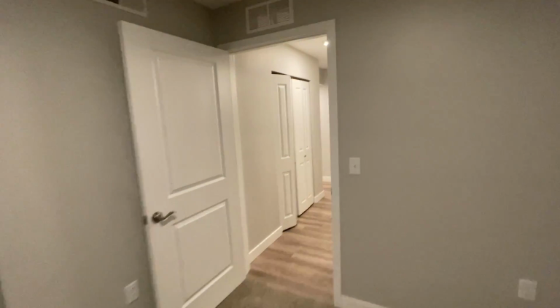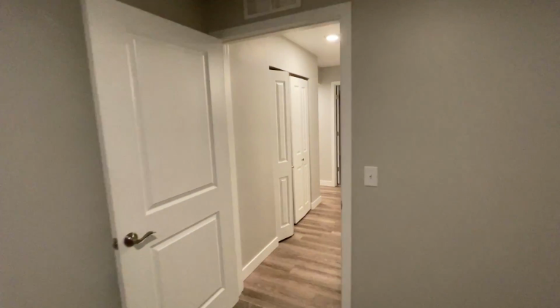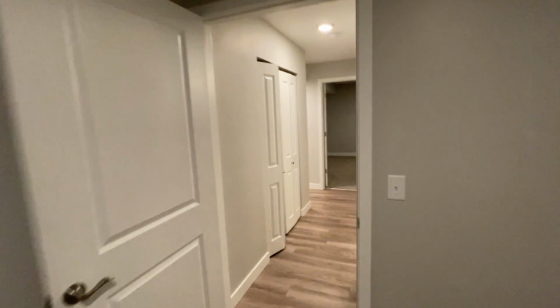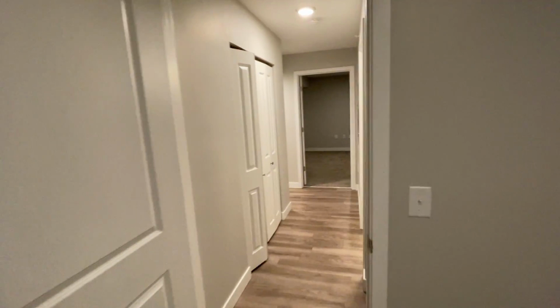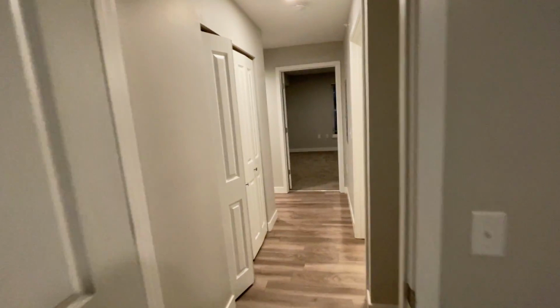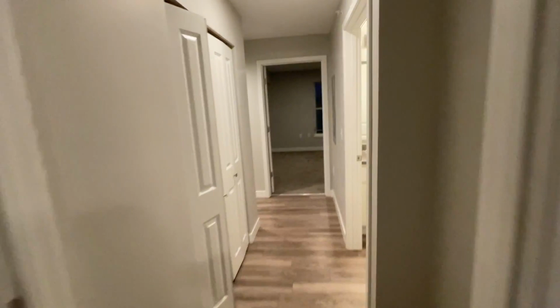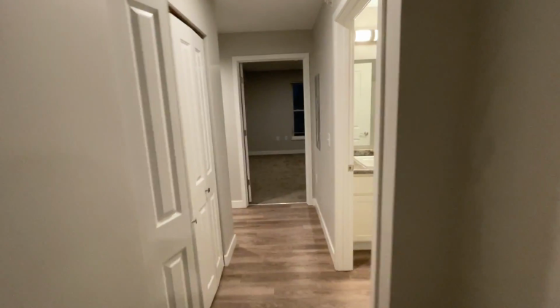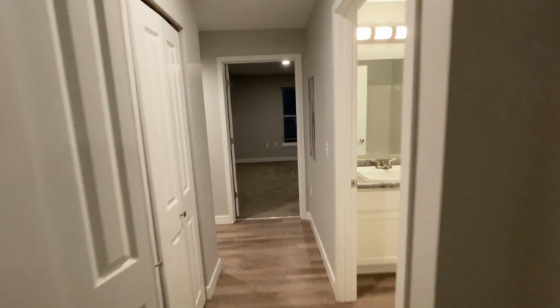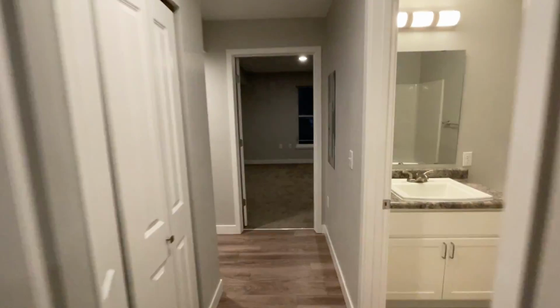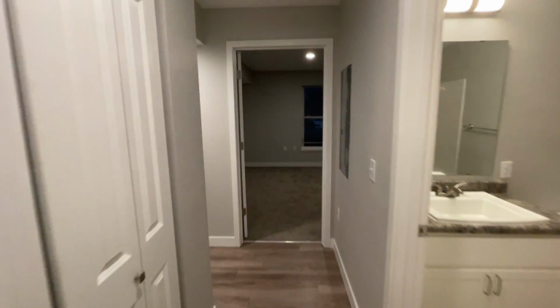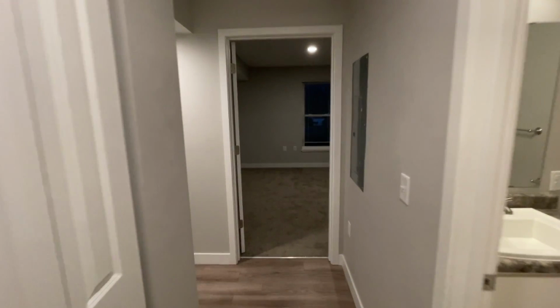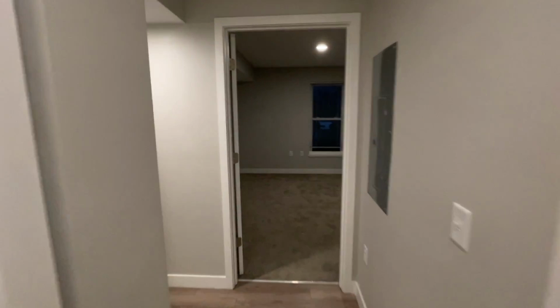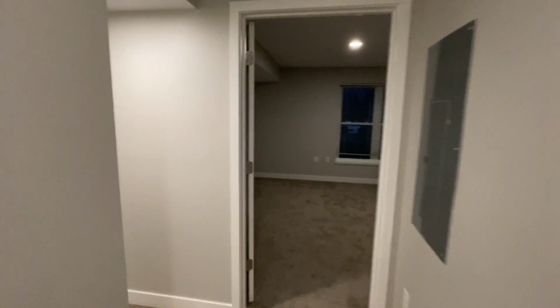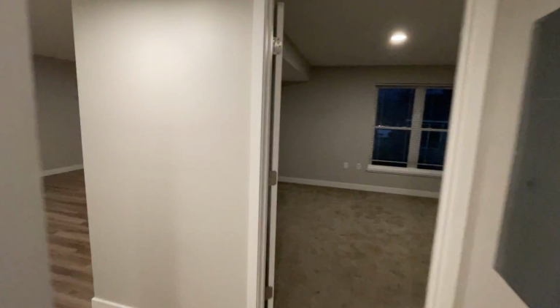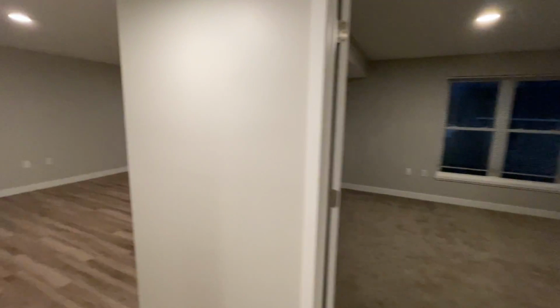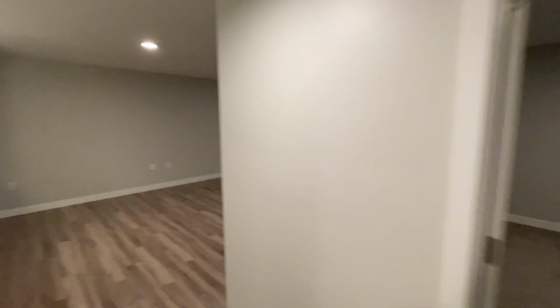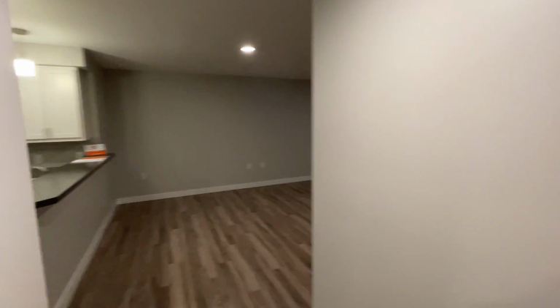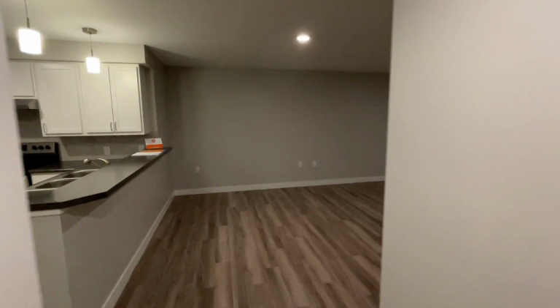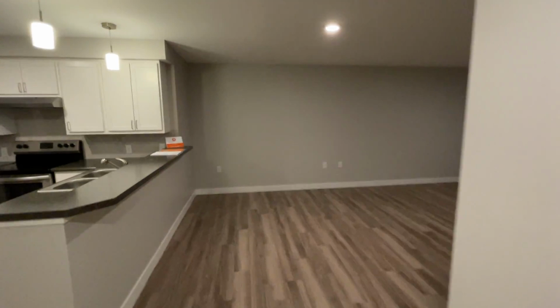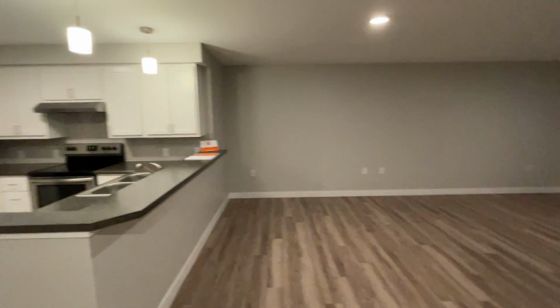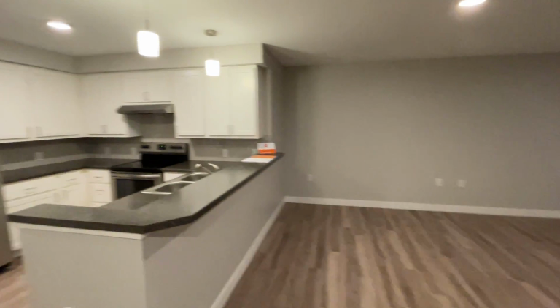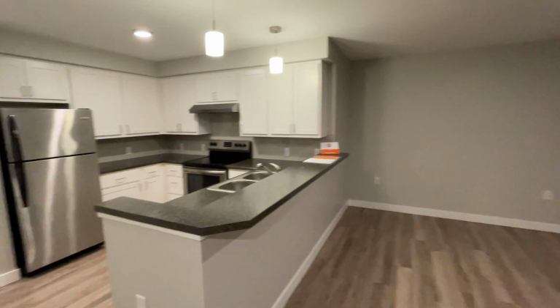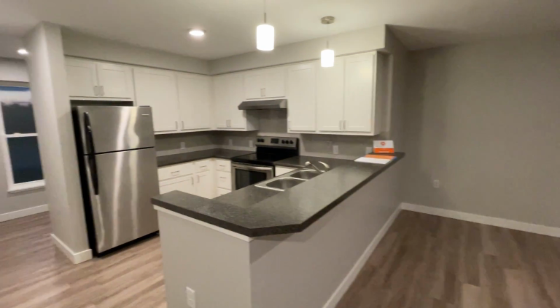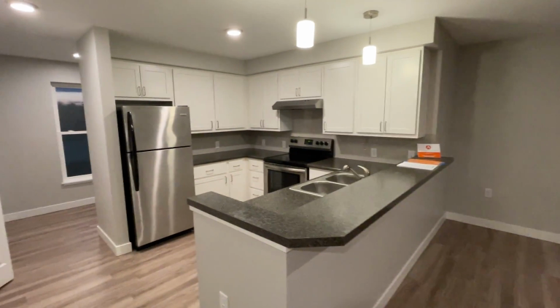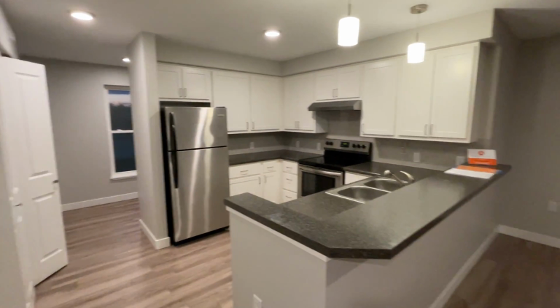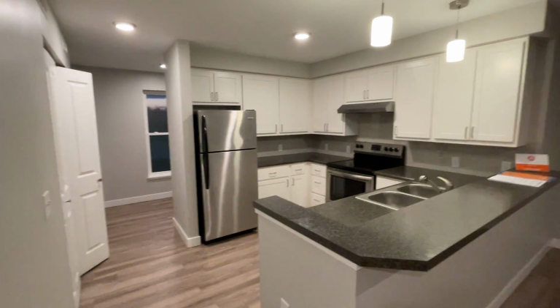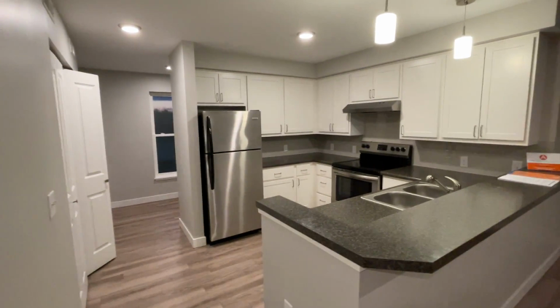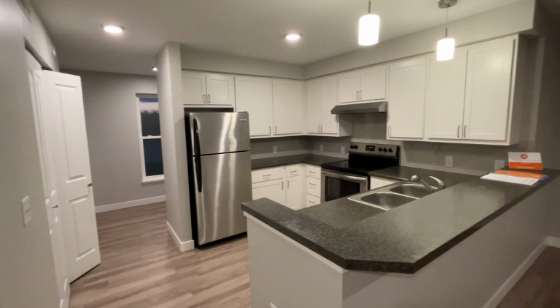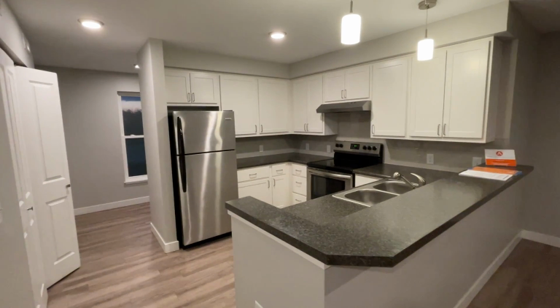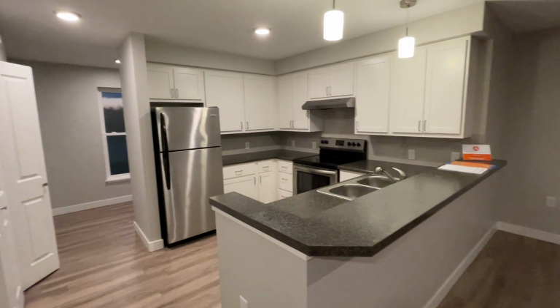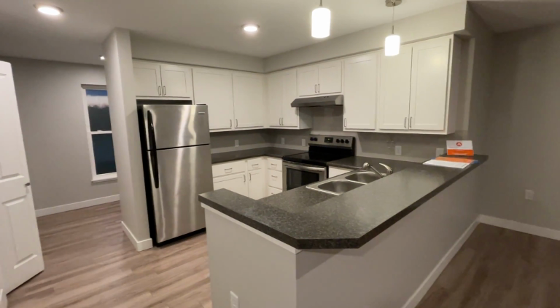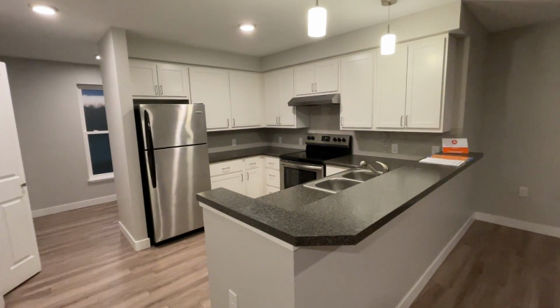This is 3048 32nd Street — an upper level, two bed, one bath unit. Thank you for watching this video tour from Access Property Management.